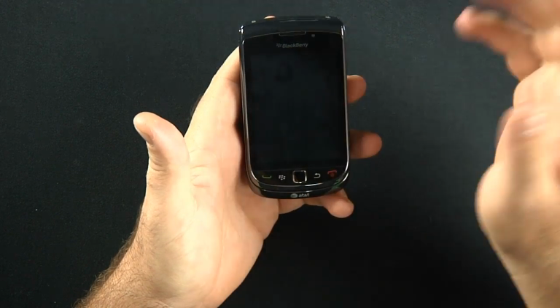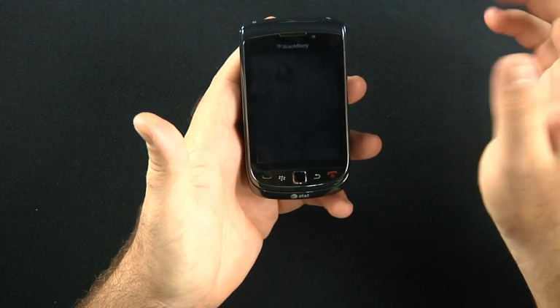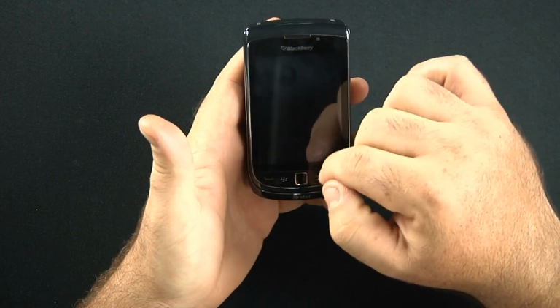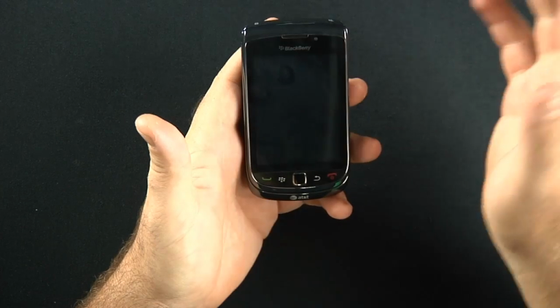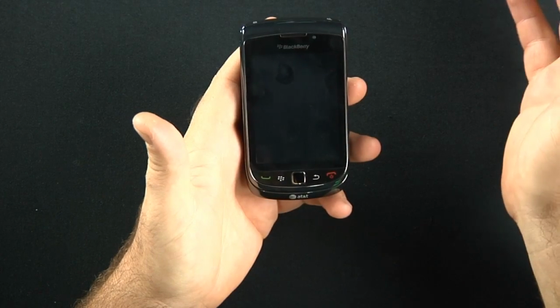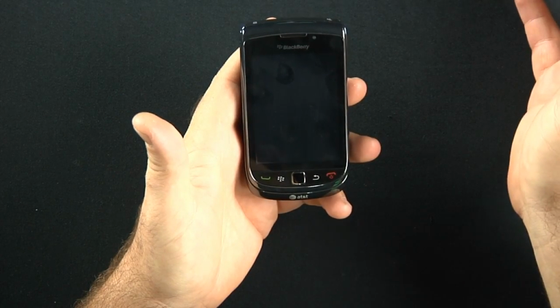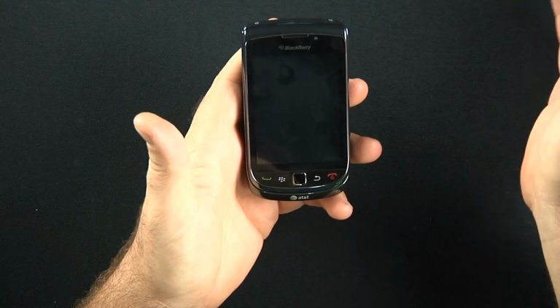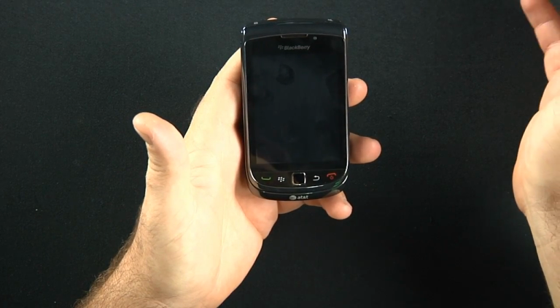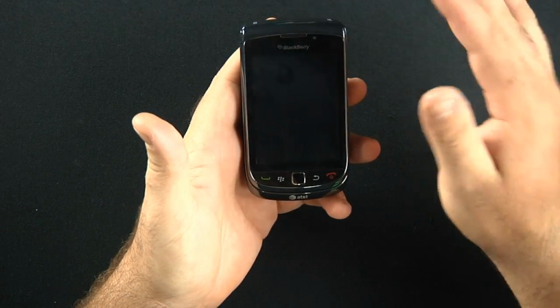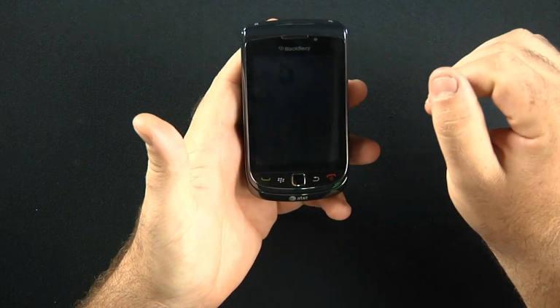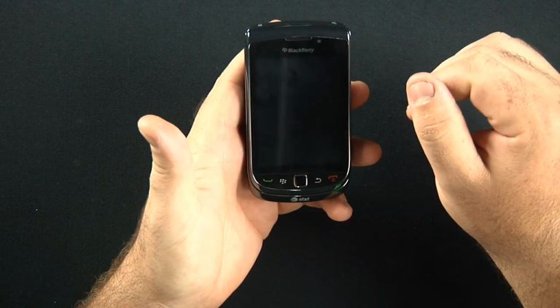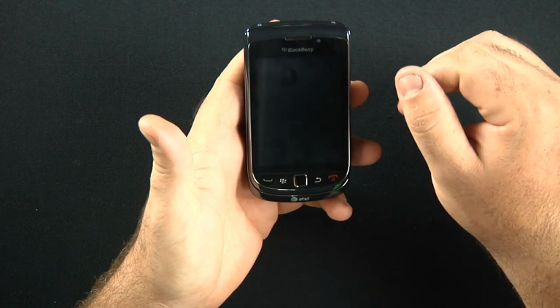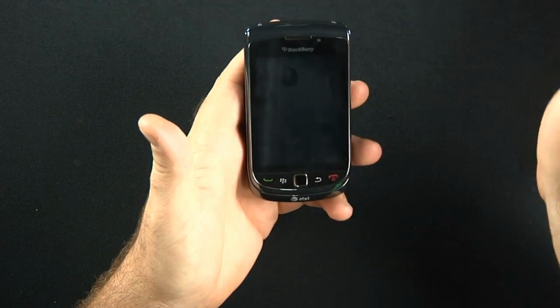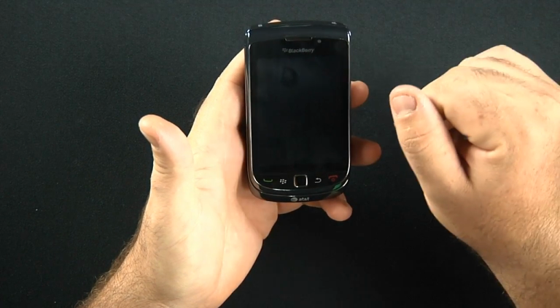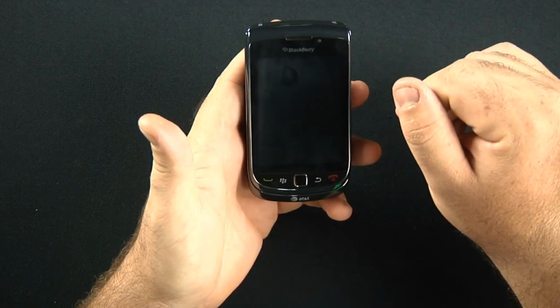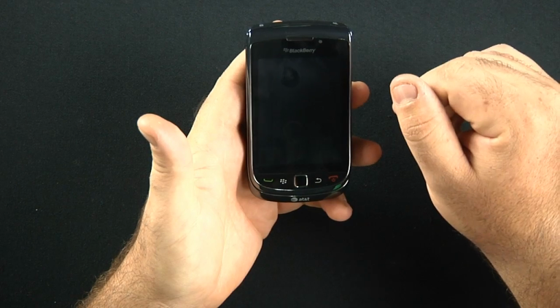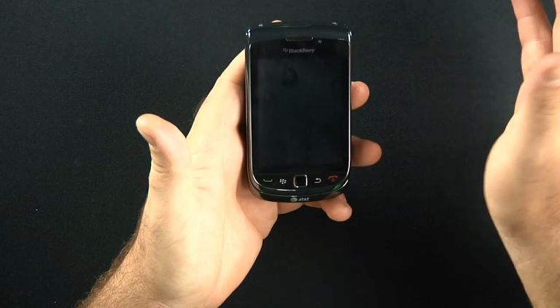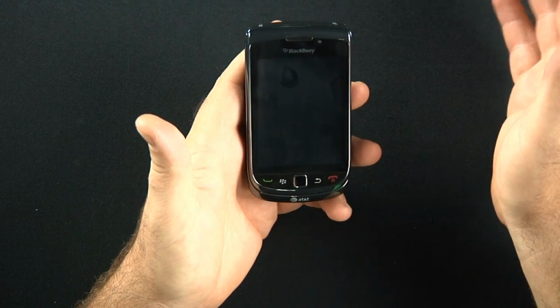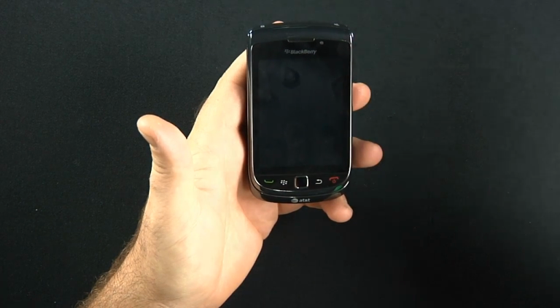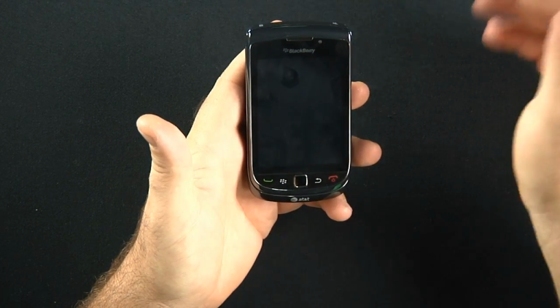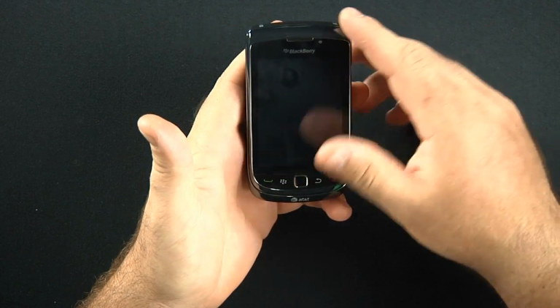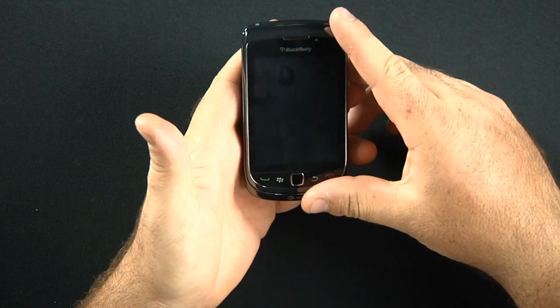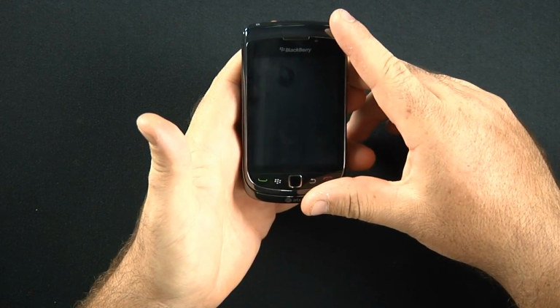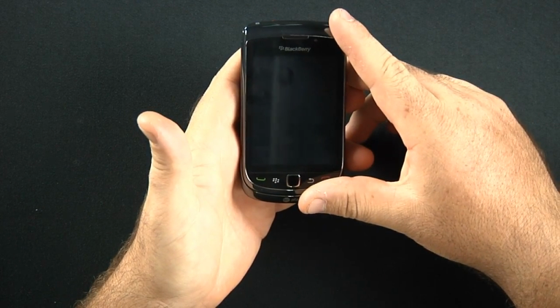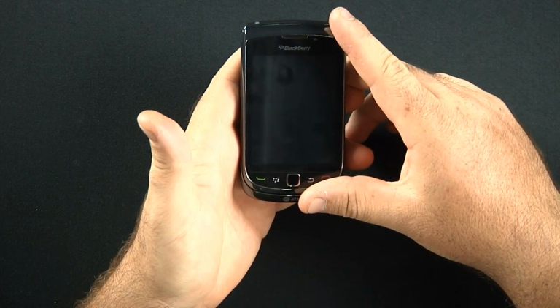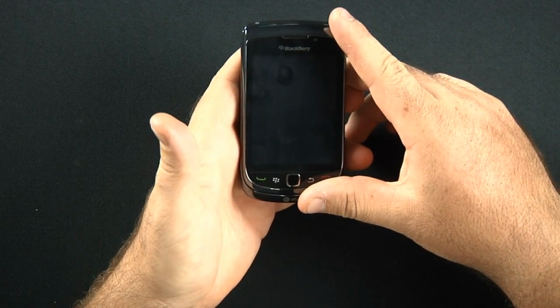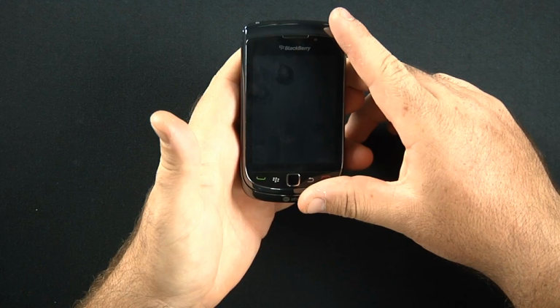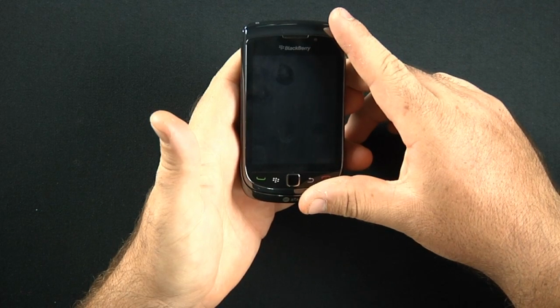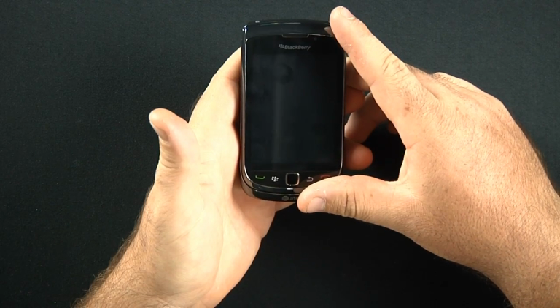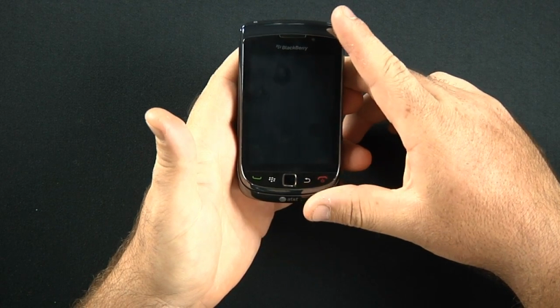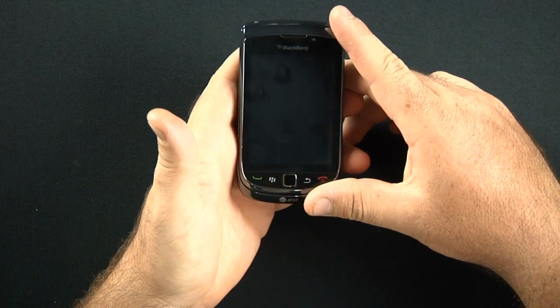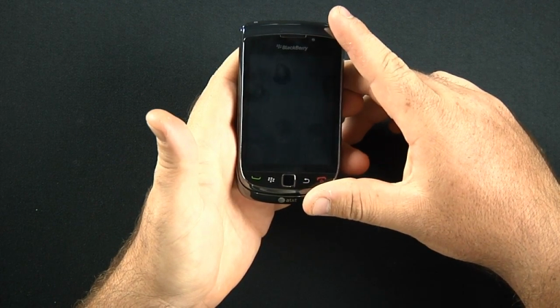Don't forget, Cell Phone Trek has a Facebook and Twitter page. Go ahead and type in Cell Phone Trek to find us. You'll find us — like us, follow us, tweet us. We will tweet you back and respond to most of your inquiries. We're here to help you.